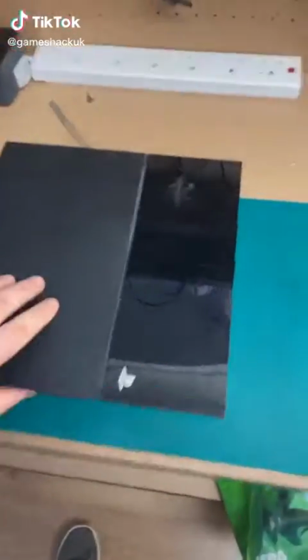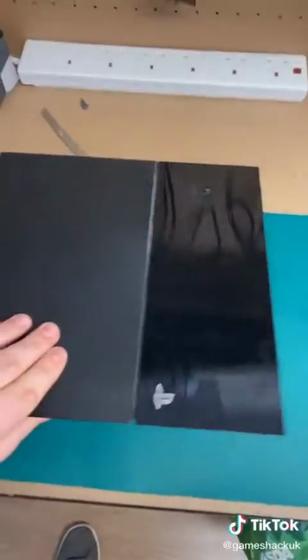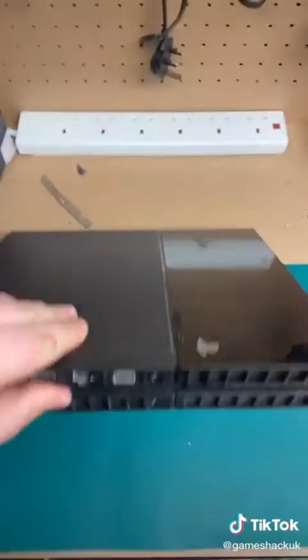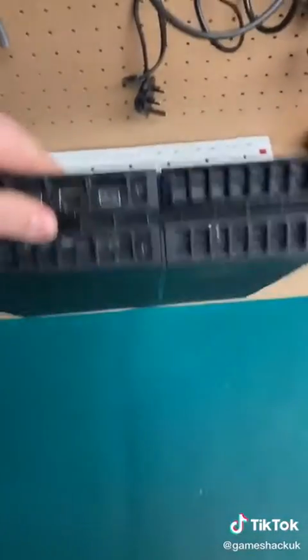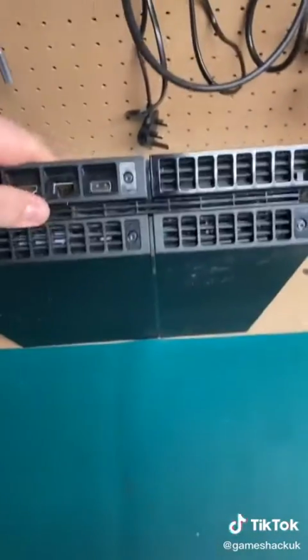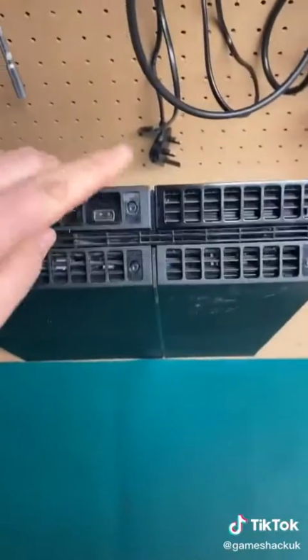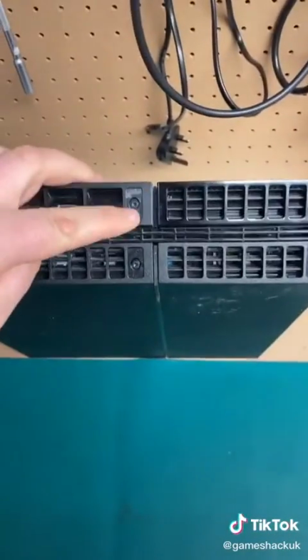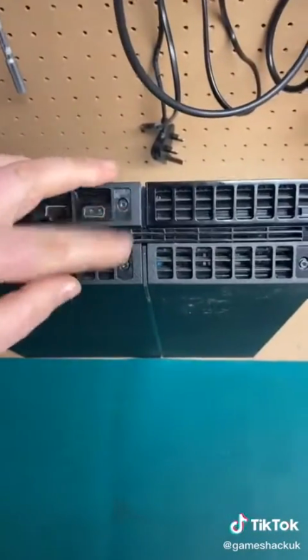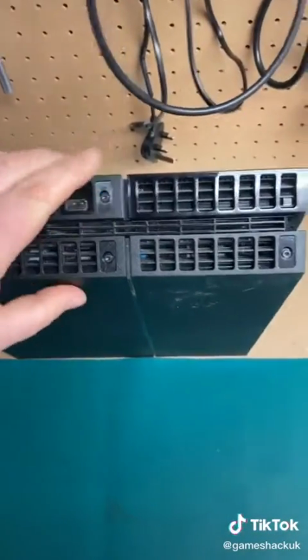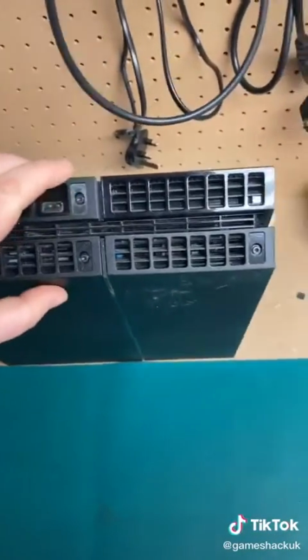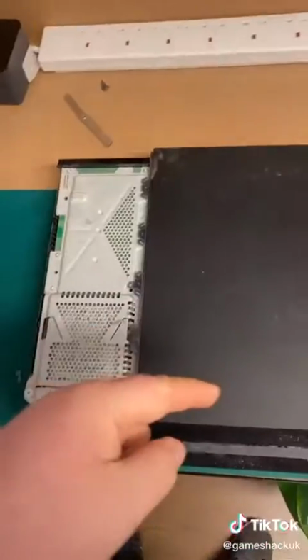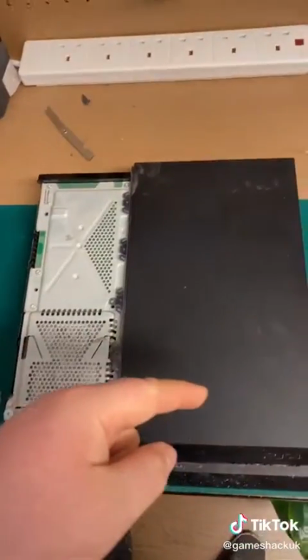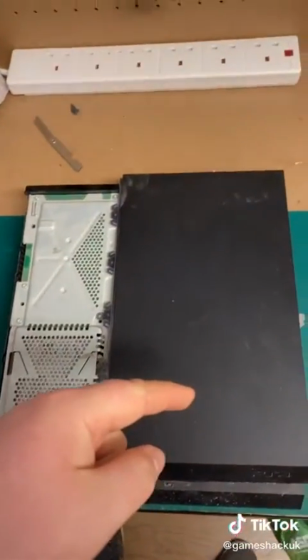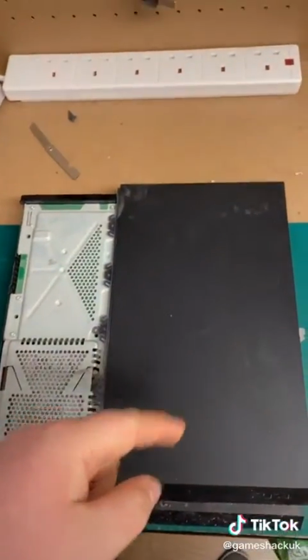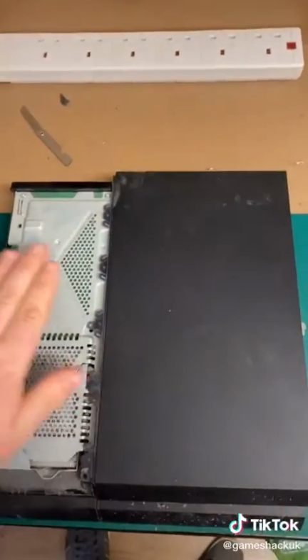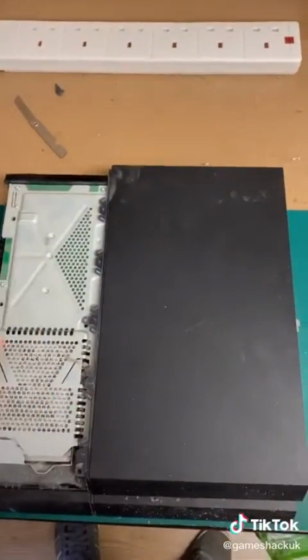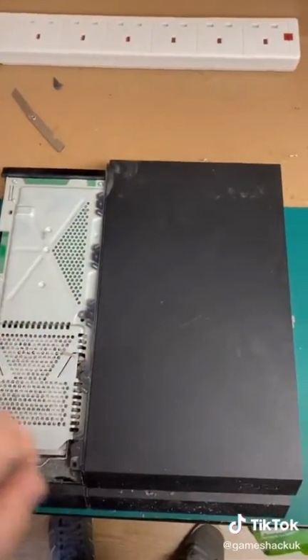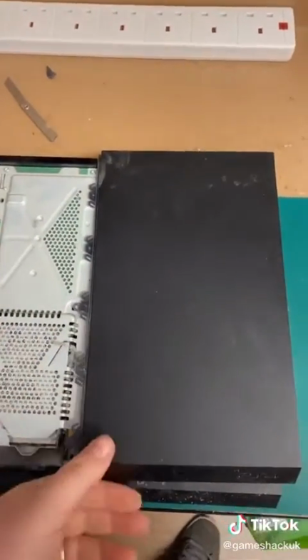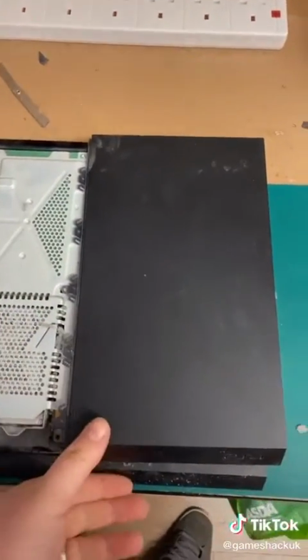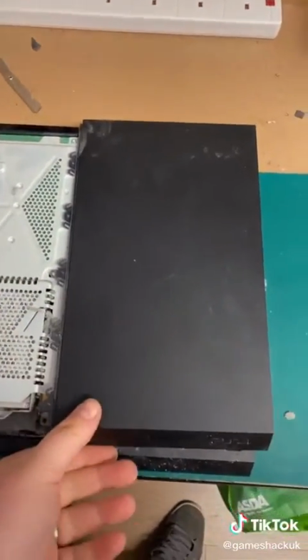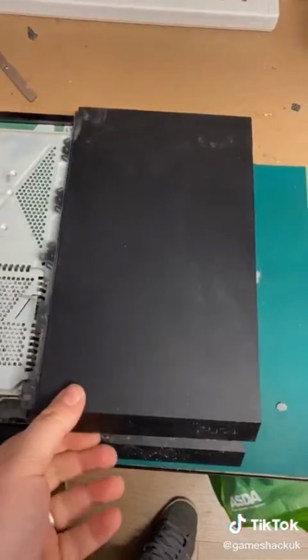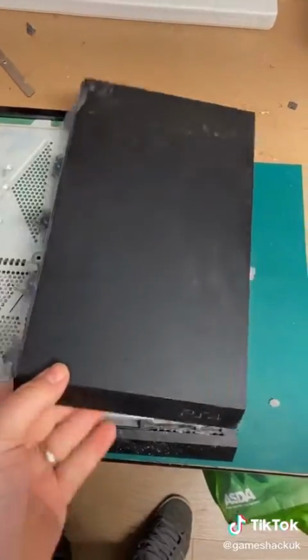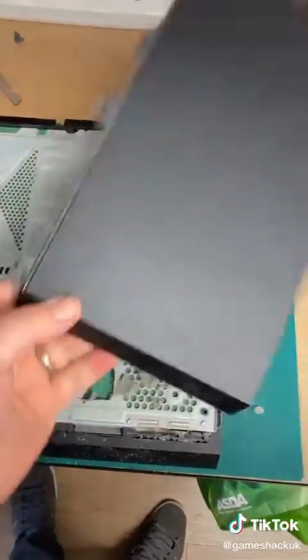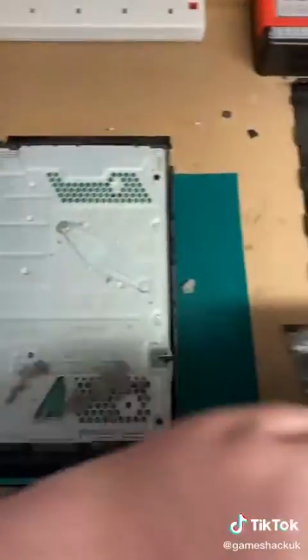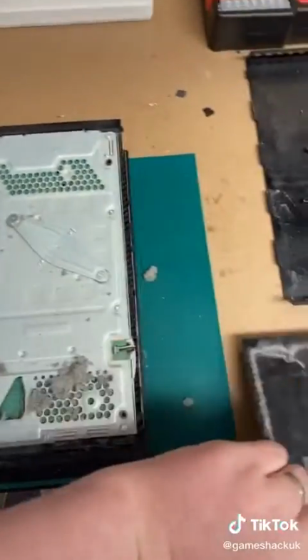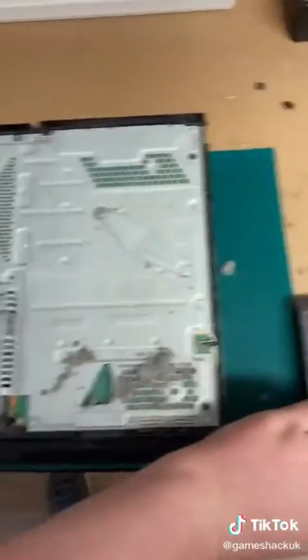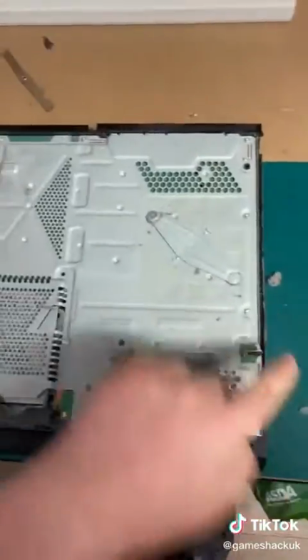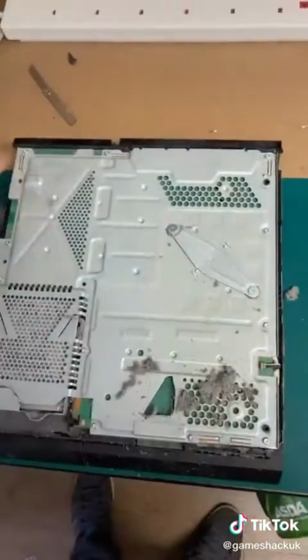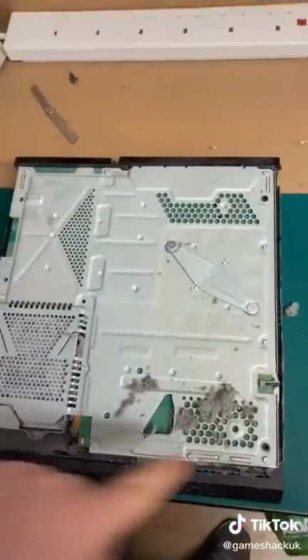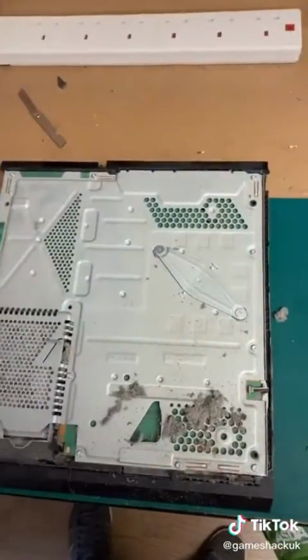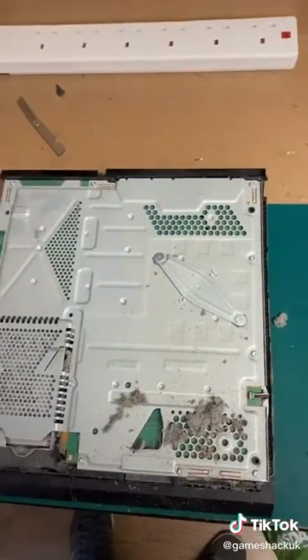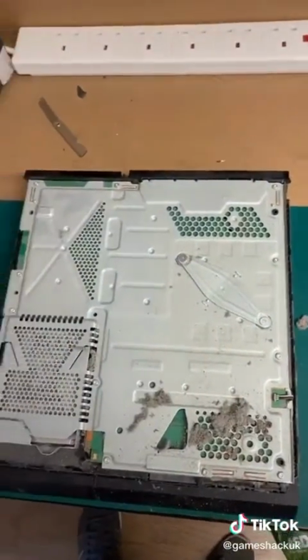First step is to remove the warranty stickers and remove these screws. Once you've removed the screws off the back, slide this cover off and then lift this cover up and remove all the screws that you see on this top panel.